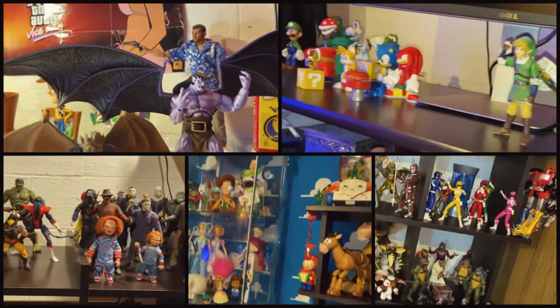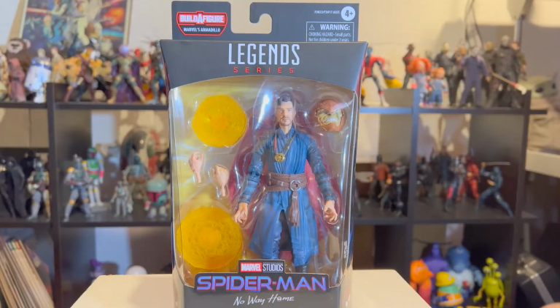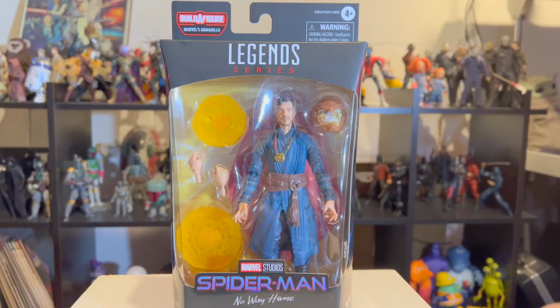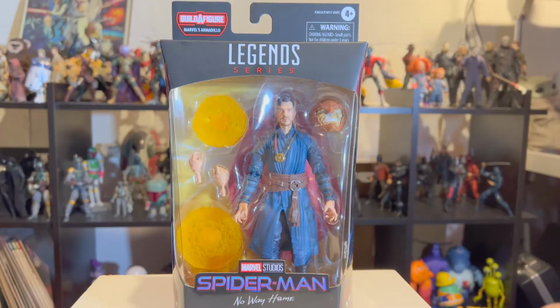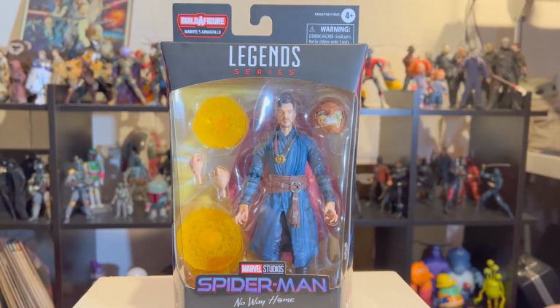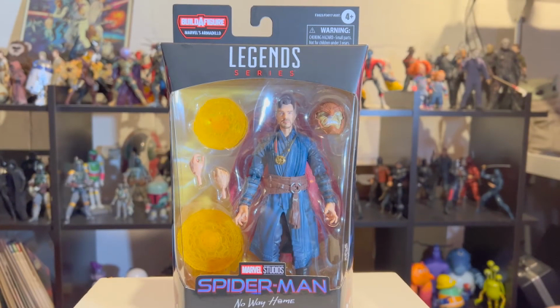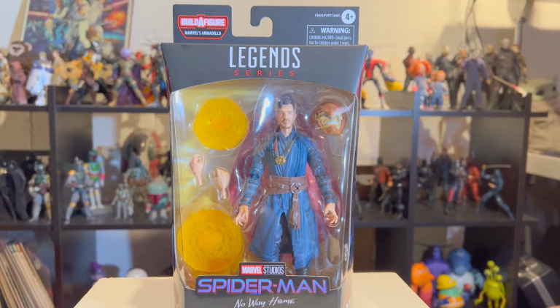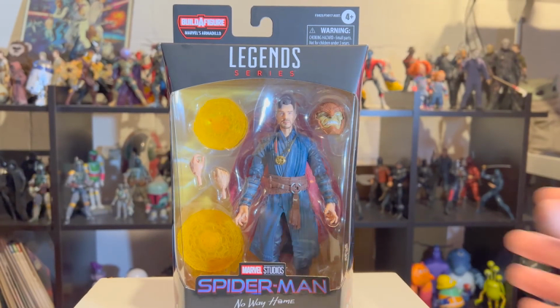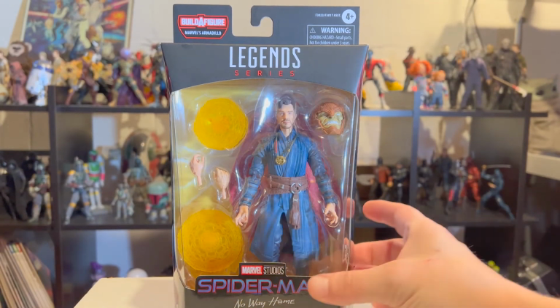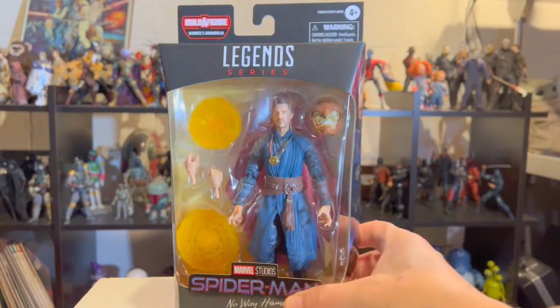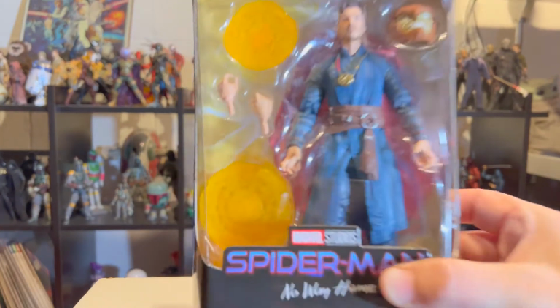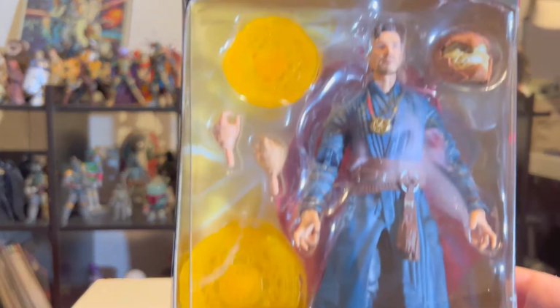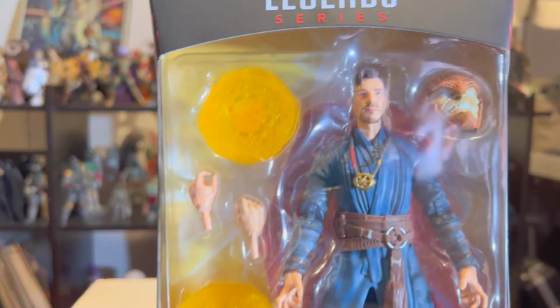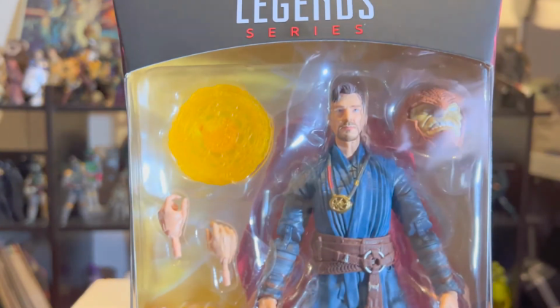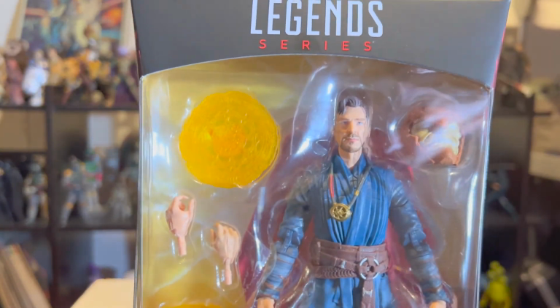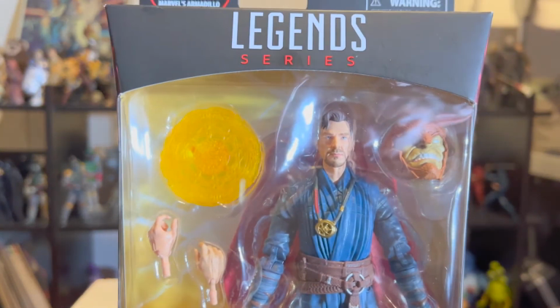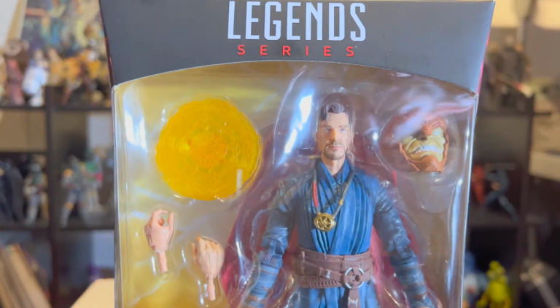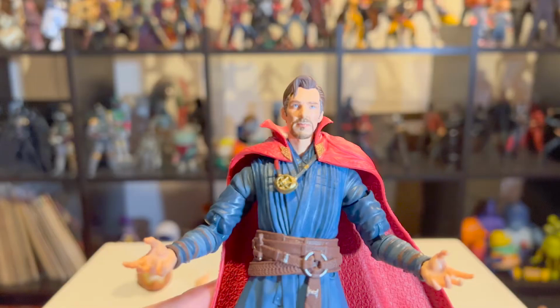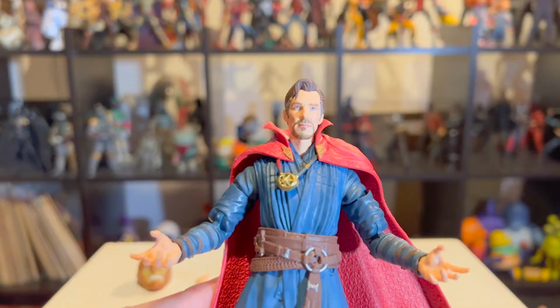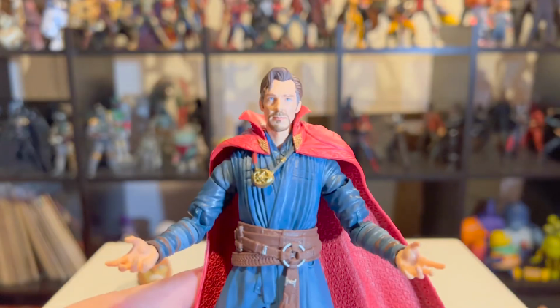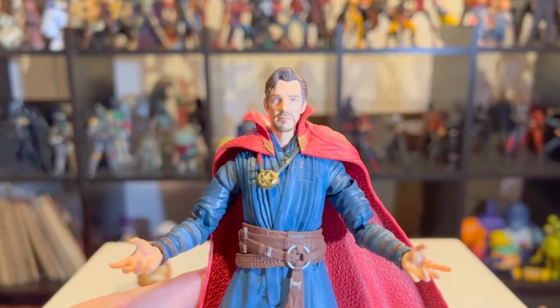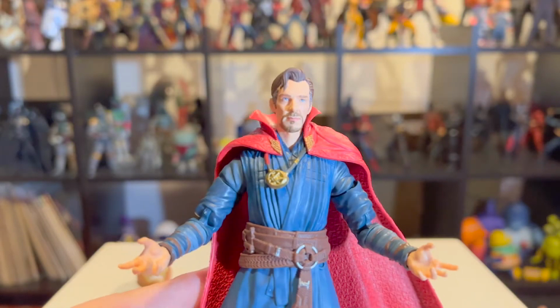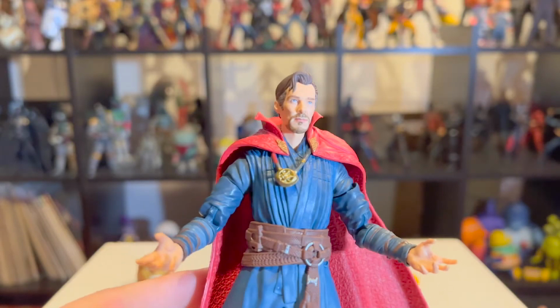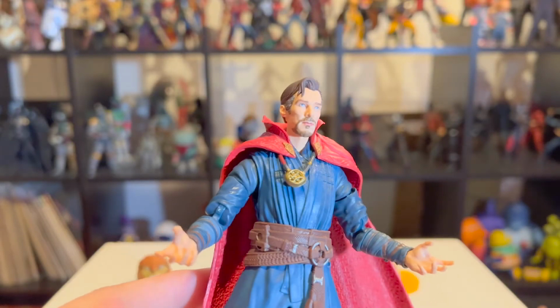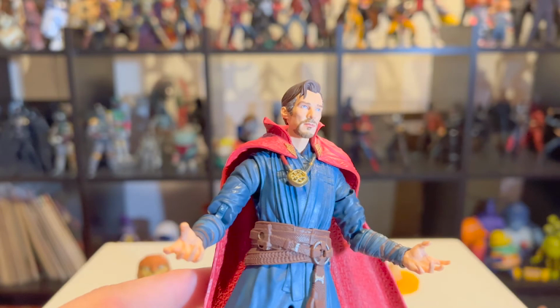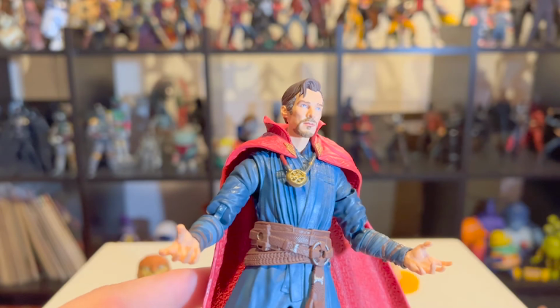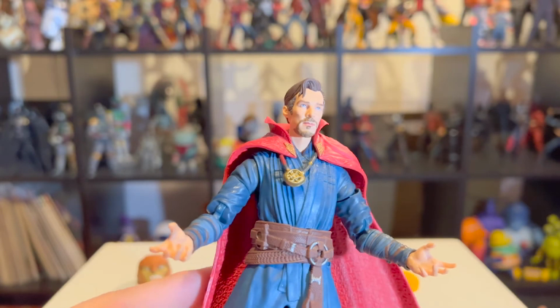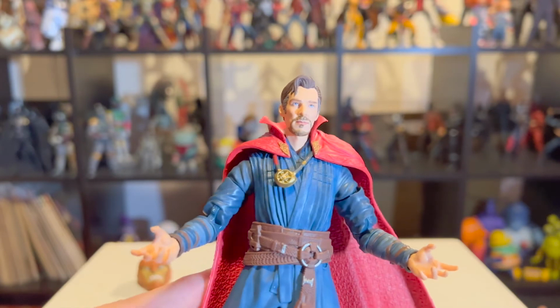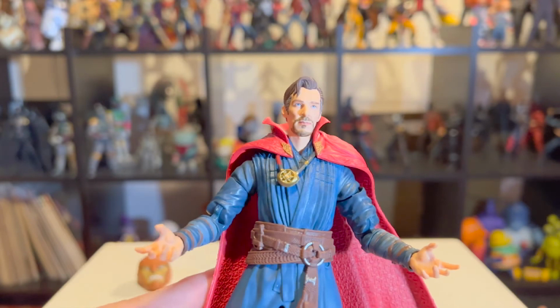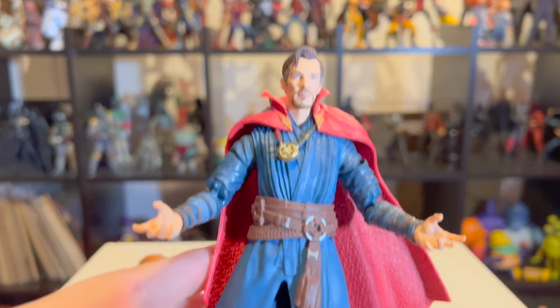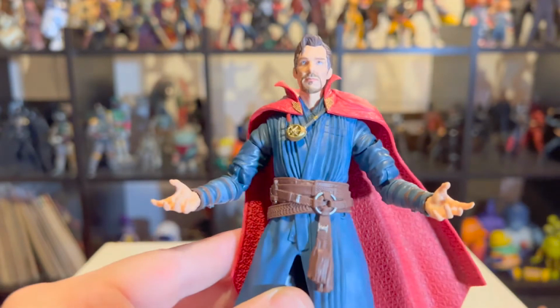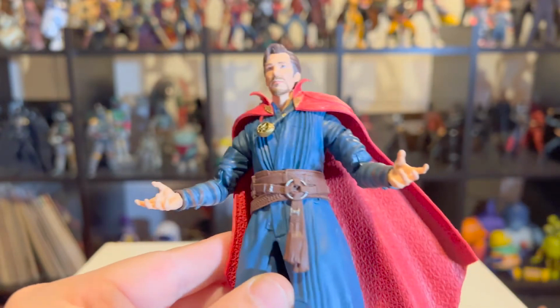Hey guys, how's it going — Galactic Geek here. Today I've got my hands on Dr. Strange from the Spider-Man: No Way Home Marvel Legends wave. Take a look at this guy out of the packaging — he looks awesome. The face sculpt on these Marvel Legends figures is getting better, I will say.